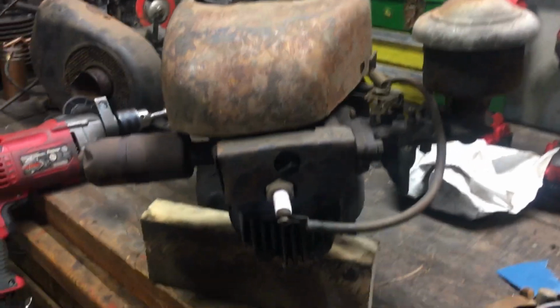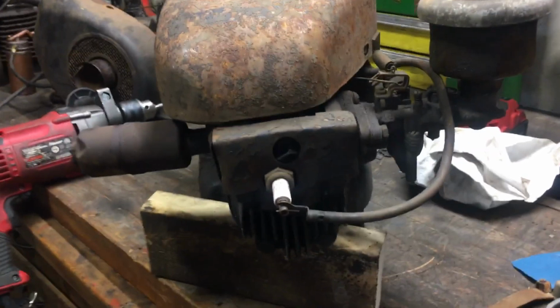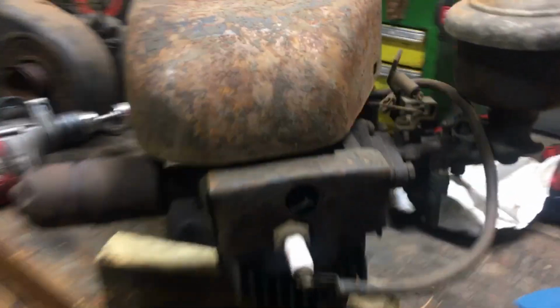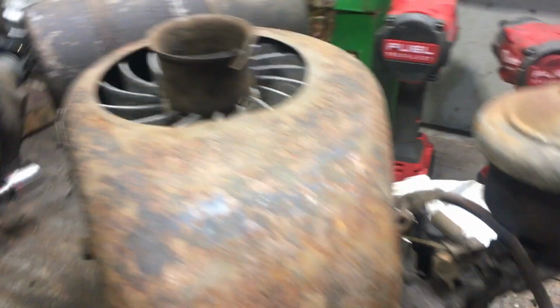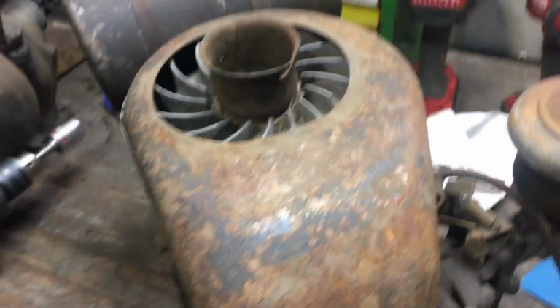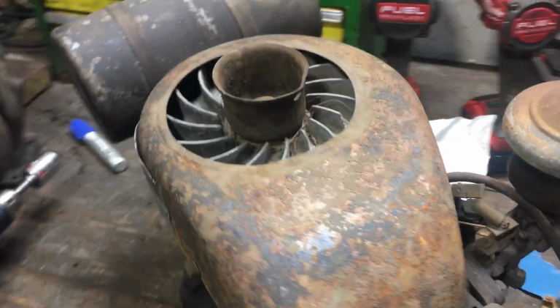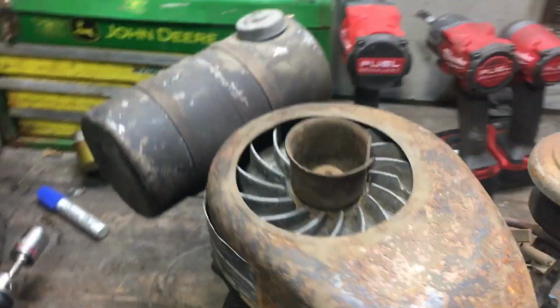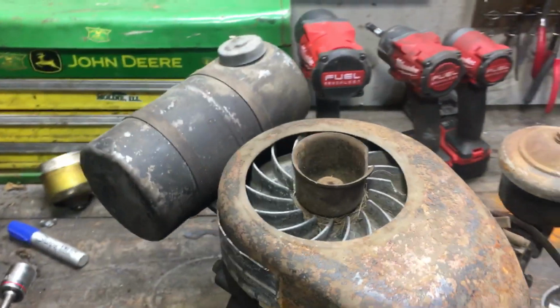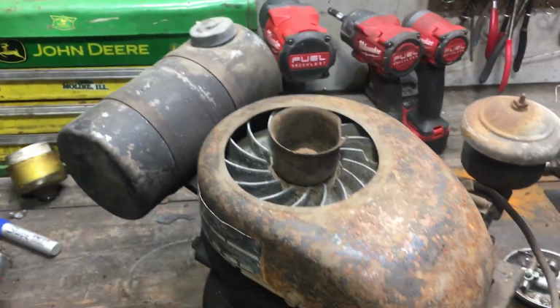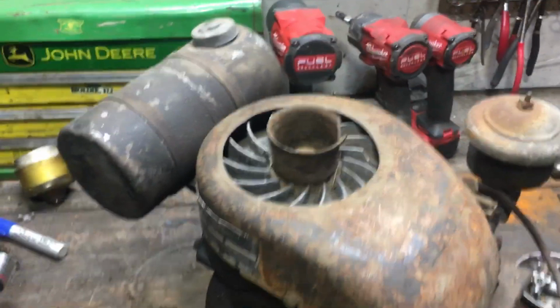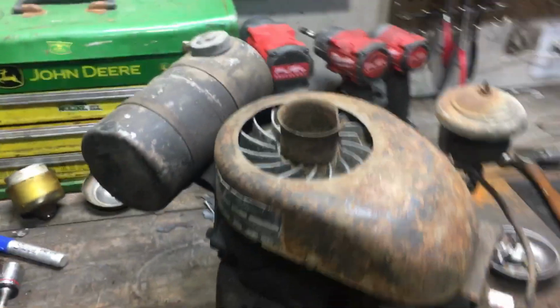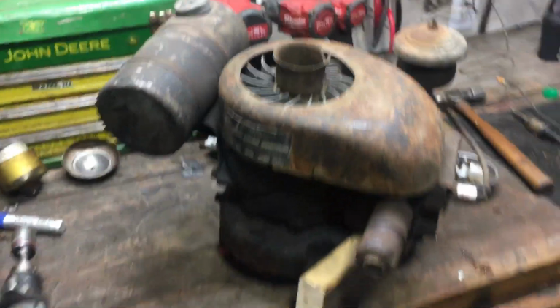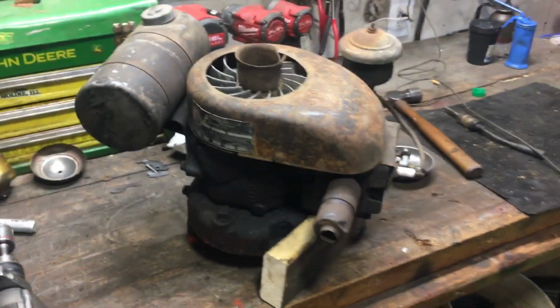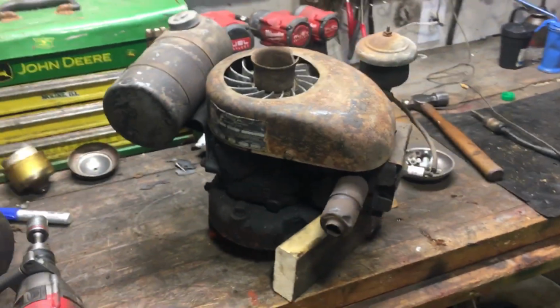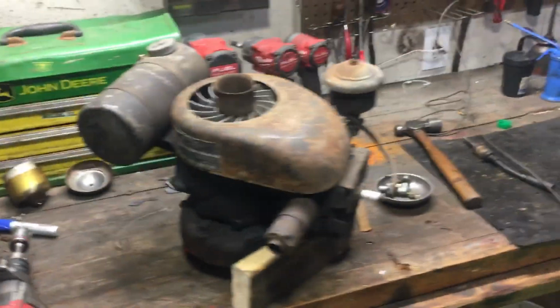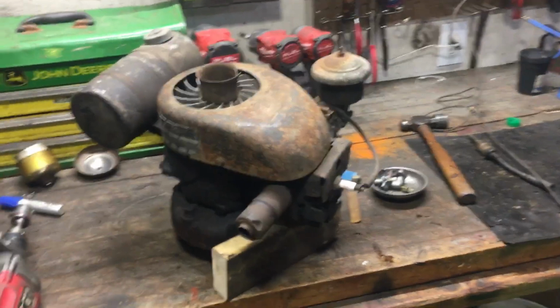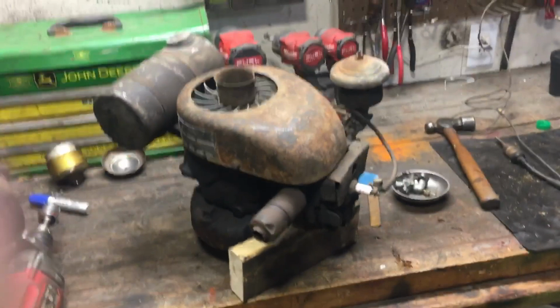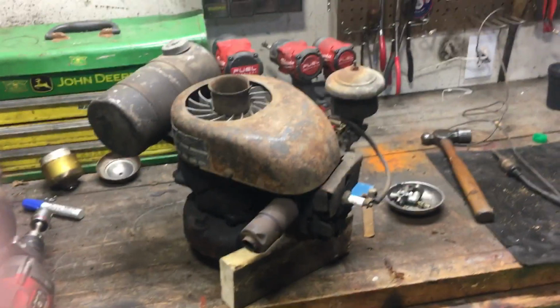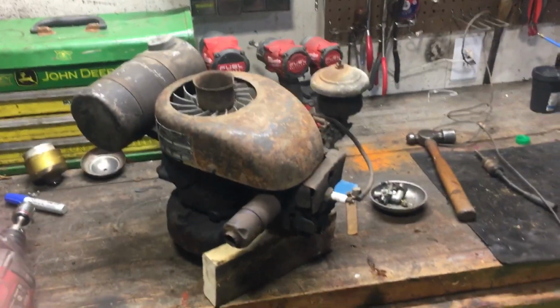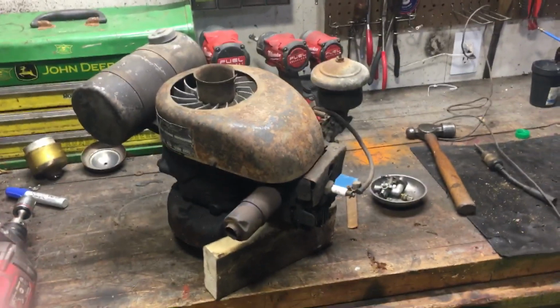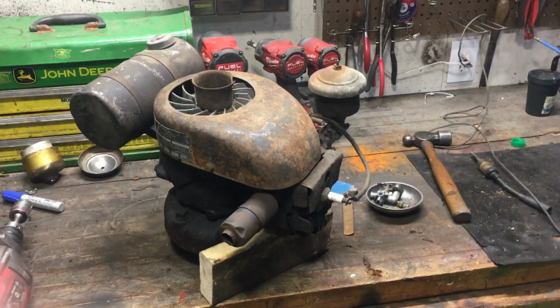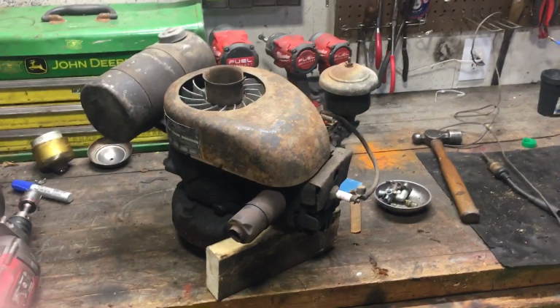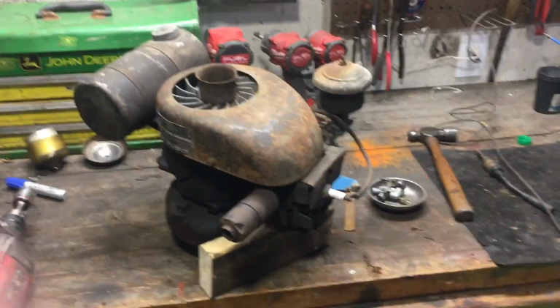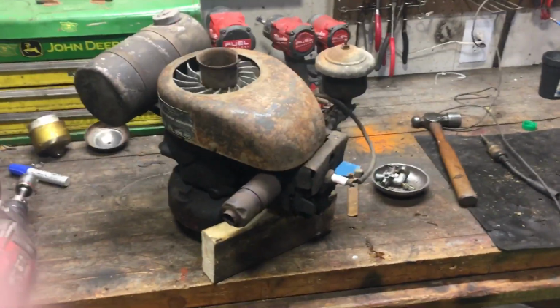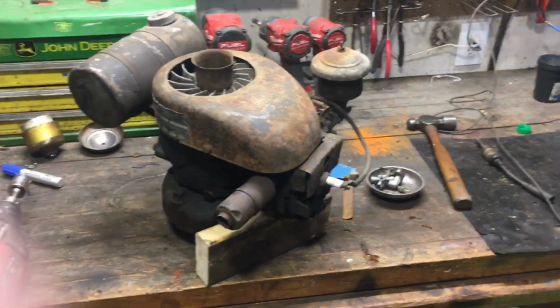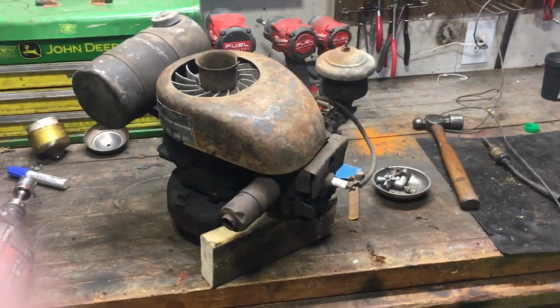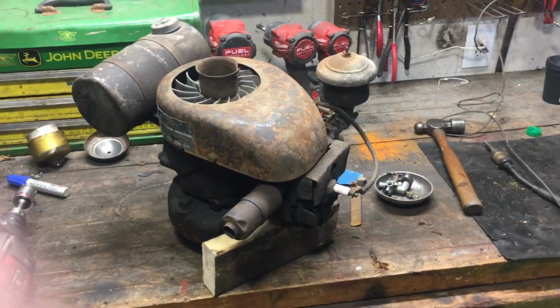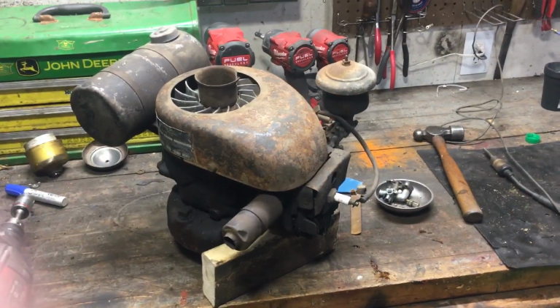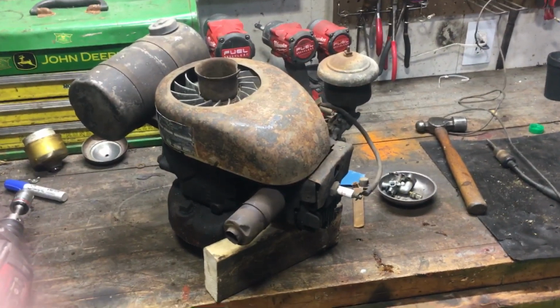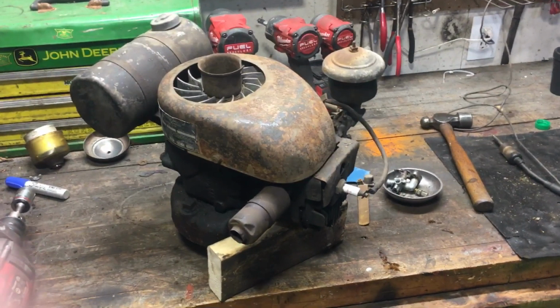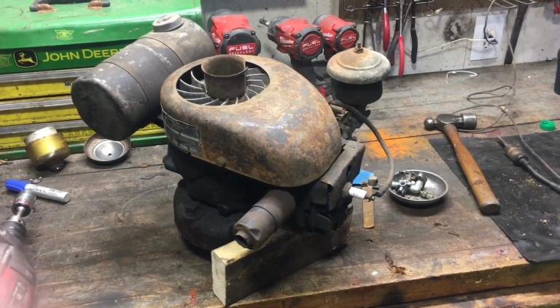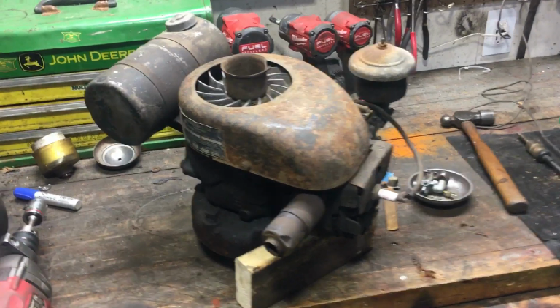I was told they went on a Worthington mower. I'm not quite sure what they look like so I'm probably going to look those up here next, but I figured I'd share this.